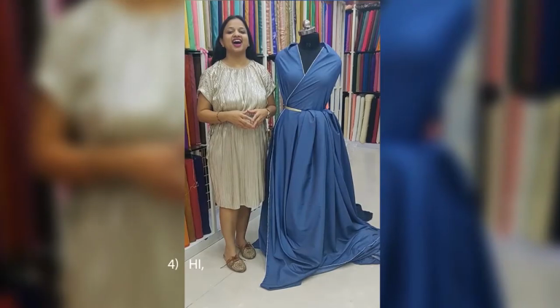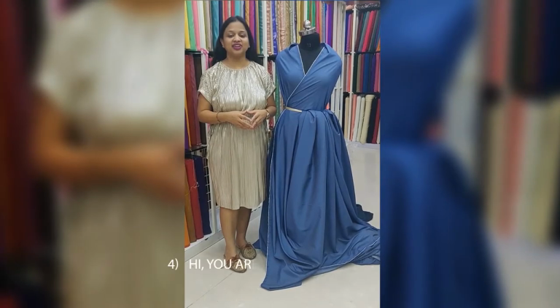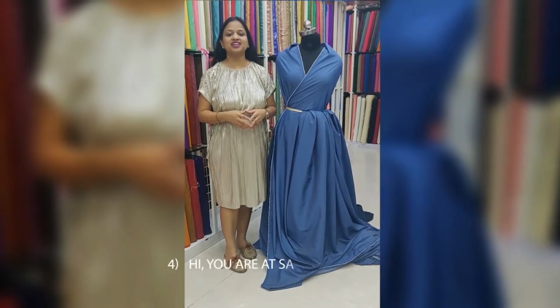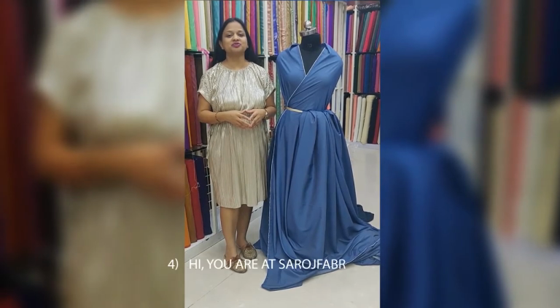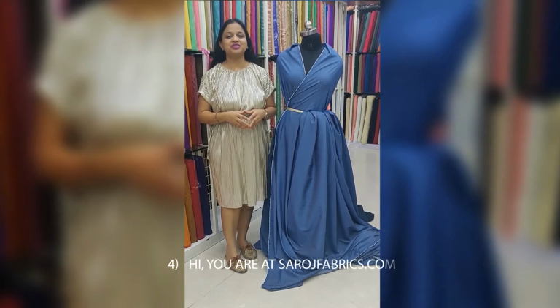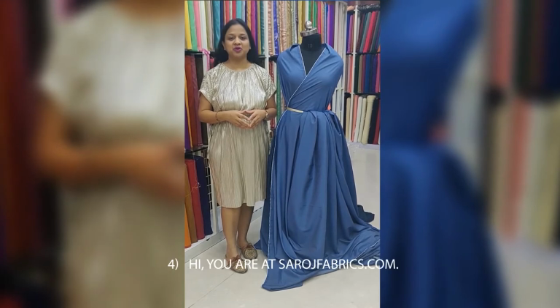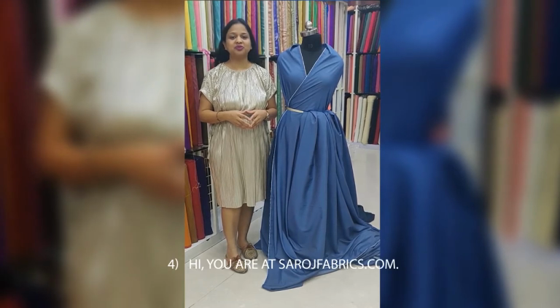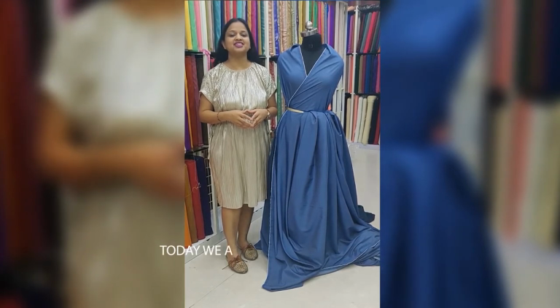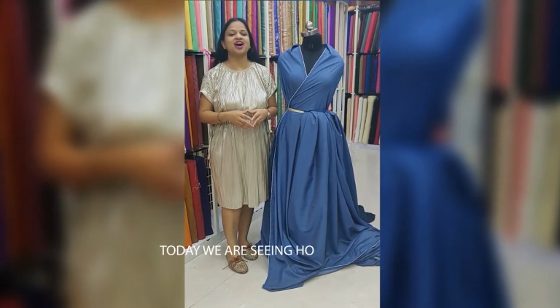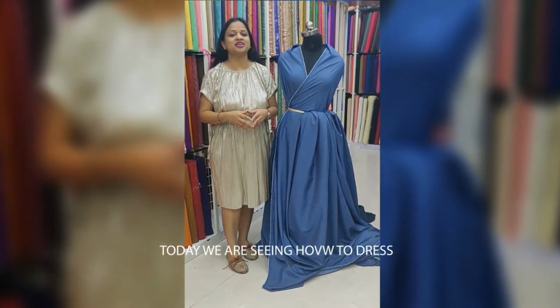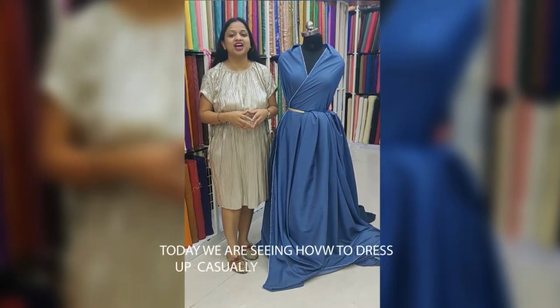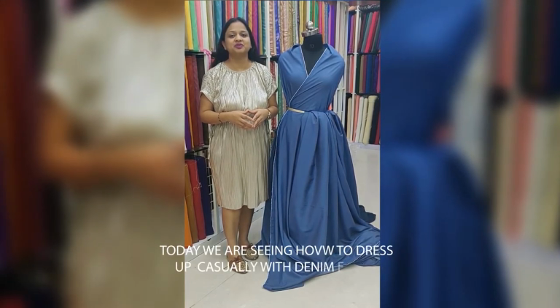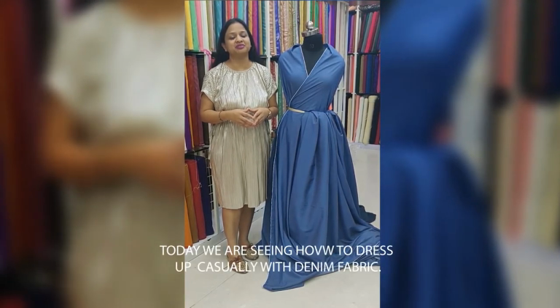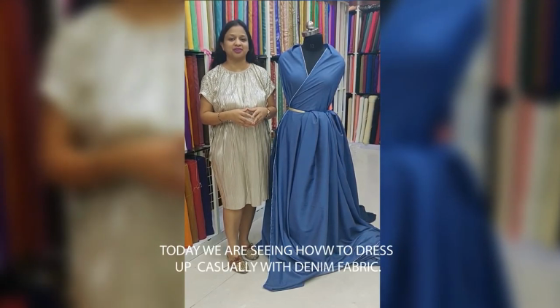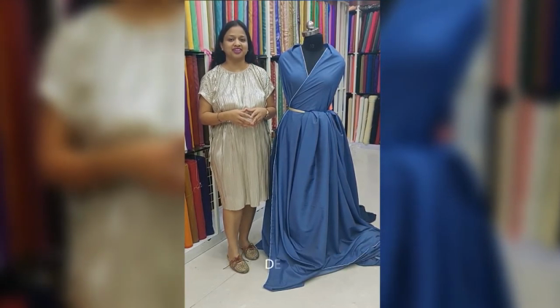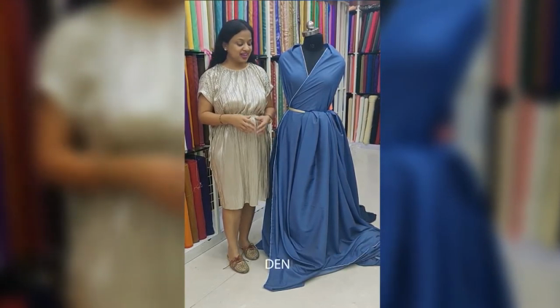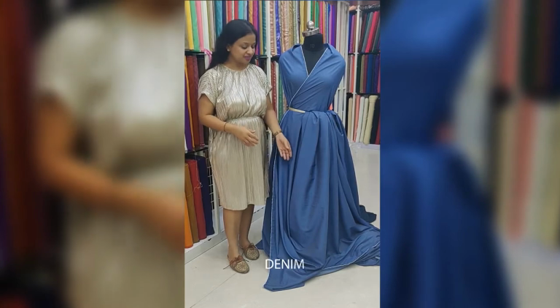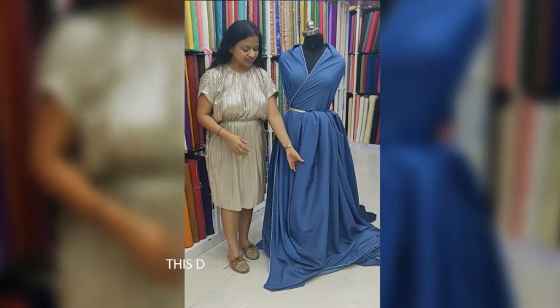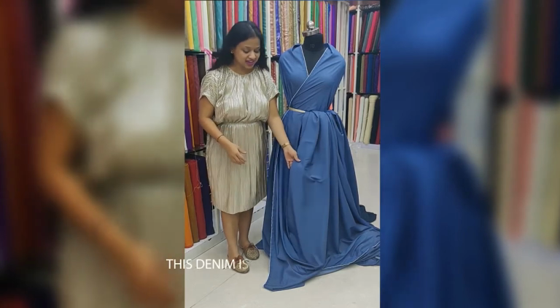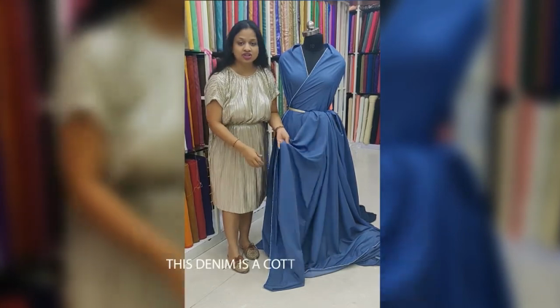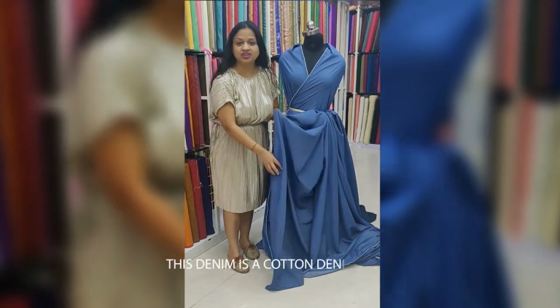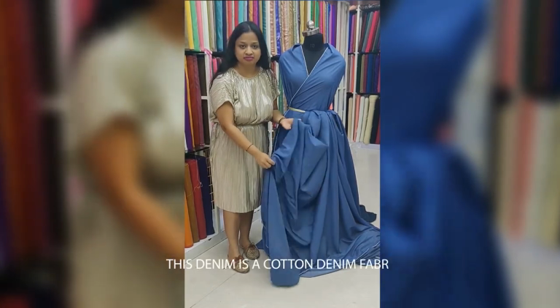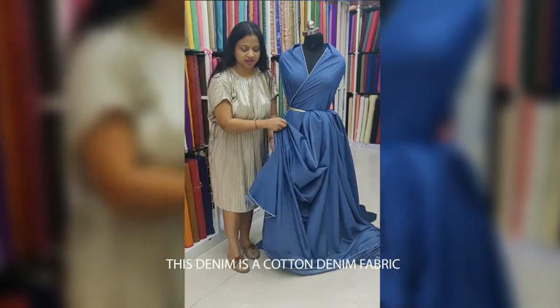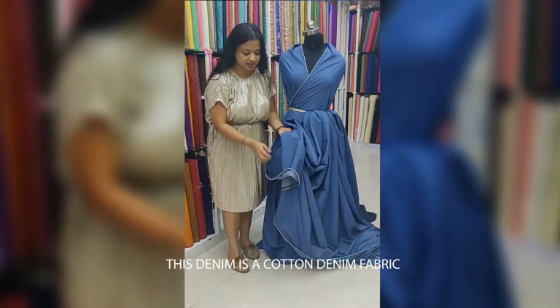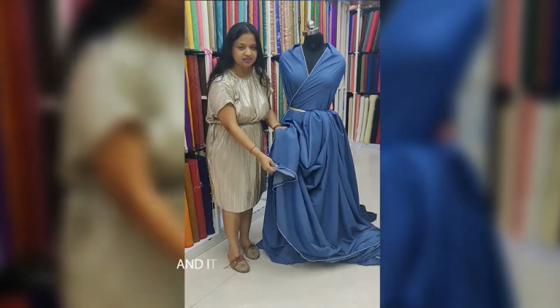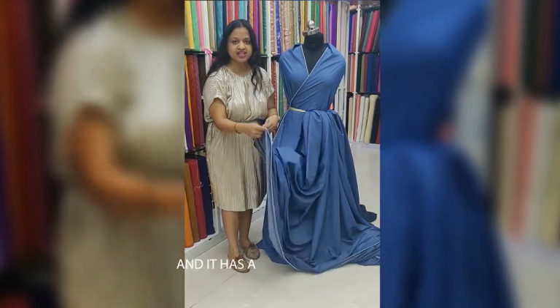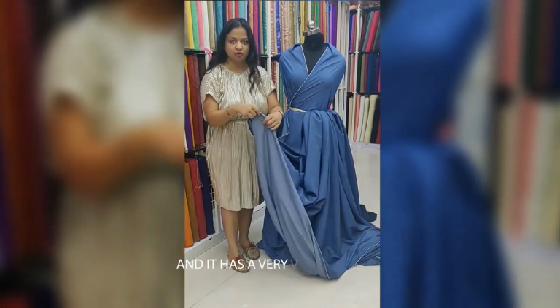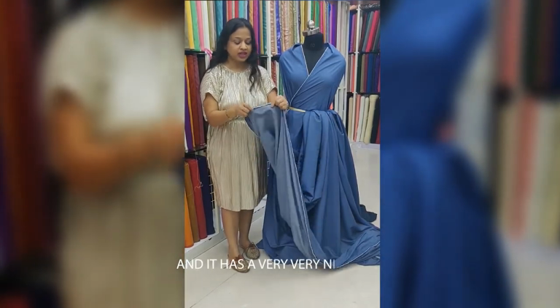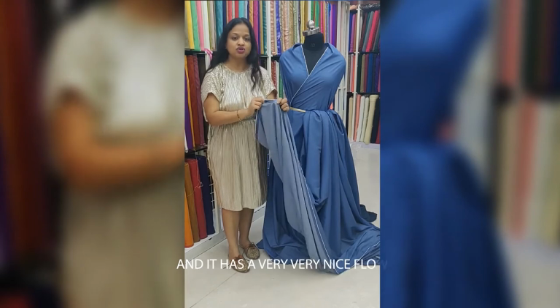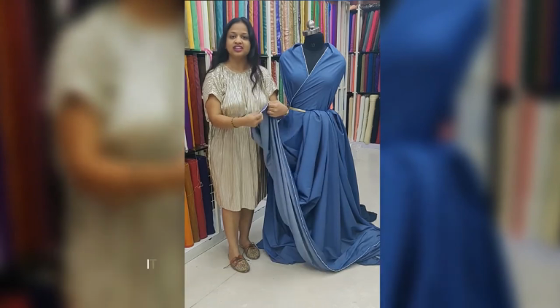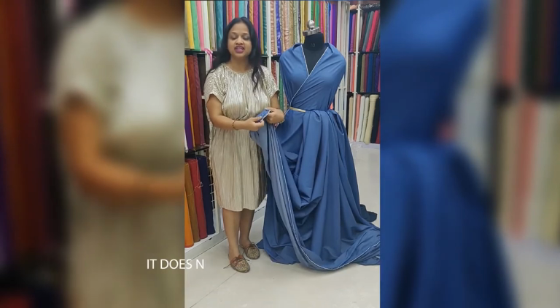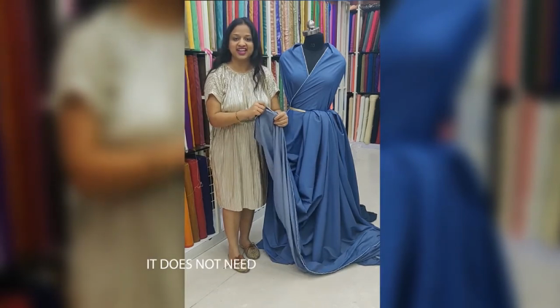Hi, you are at saroshfabrics.com. Today we are seeing how to dress up casually with denim fabric. This is a cotton denim fabric and it has a very nice flow — it does not need a lining.